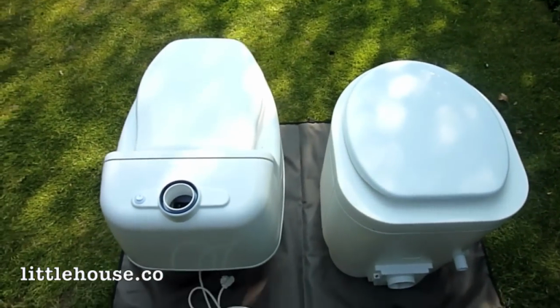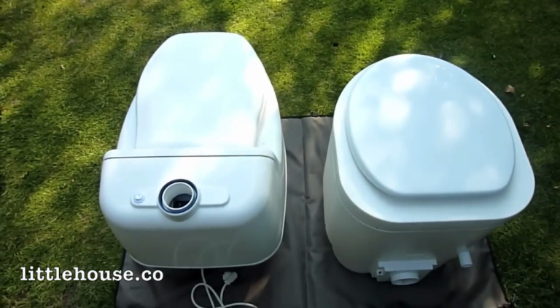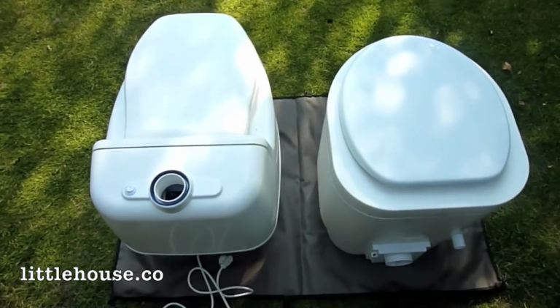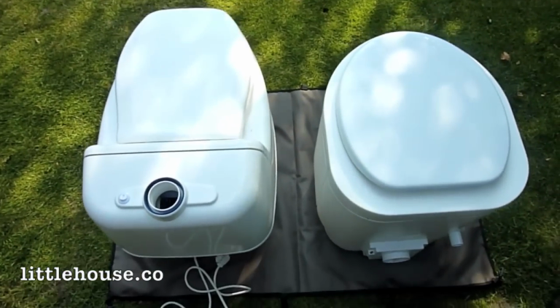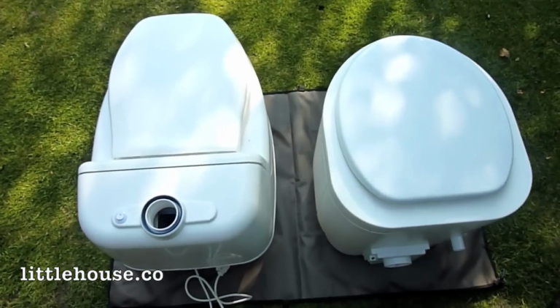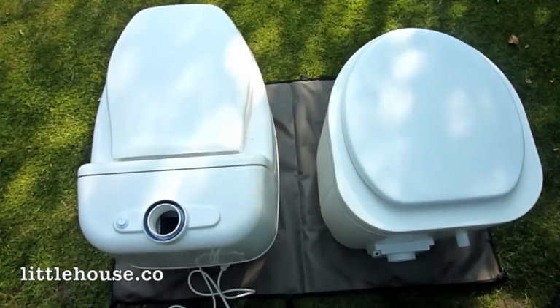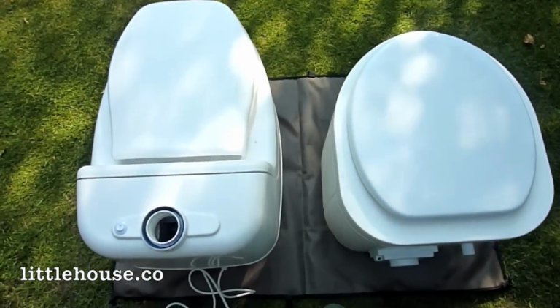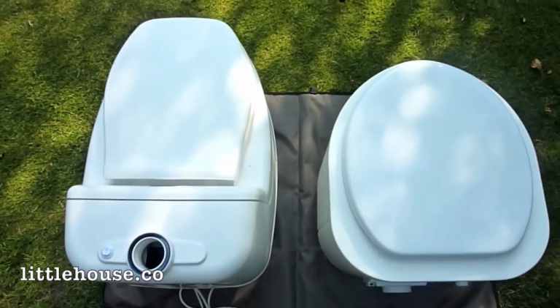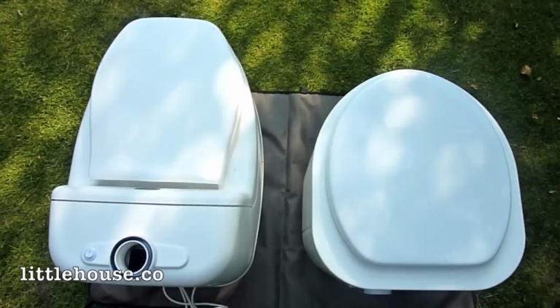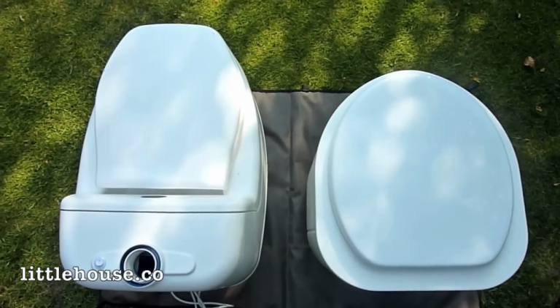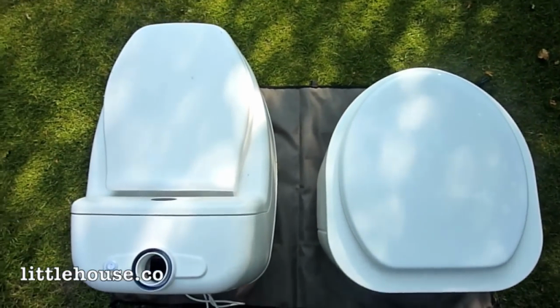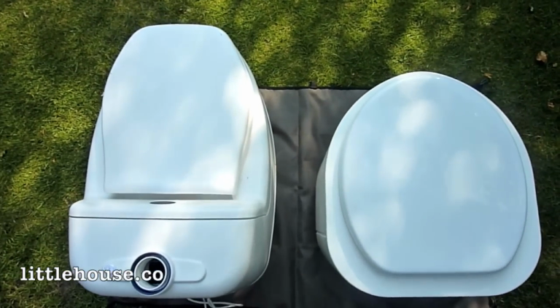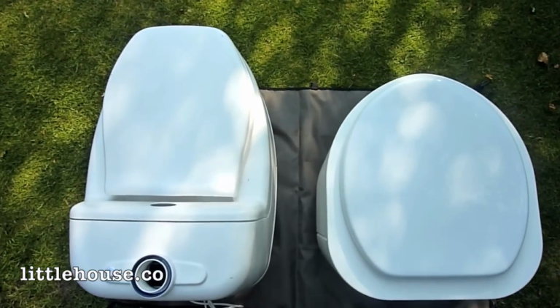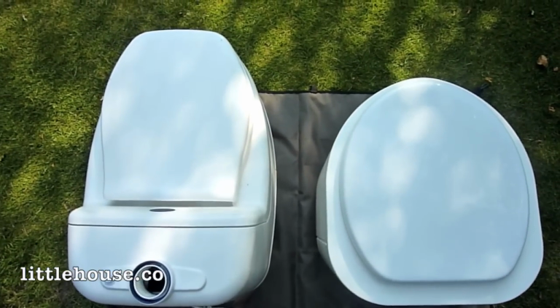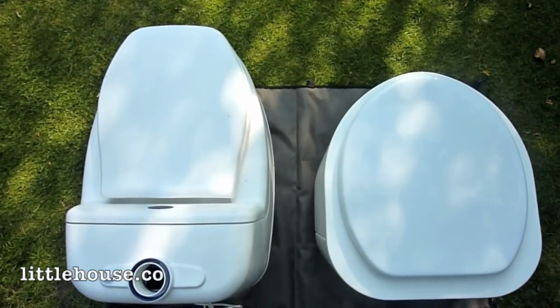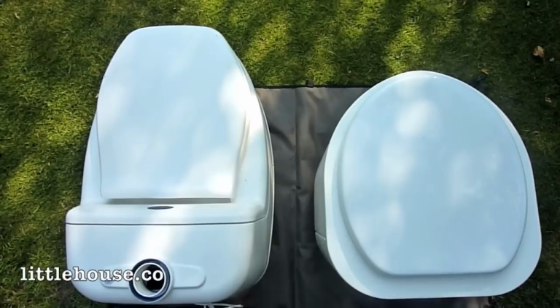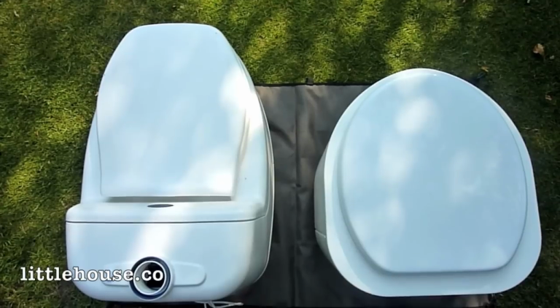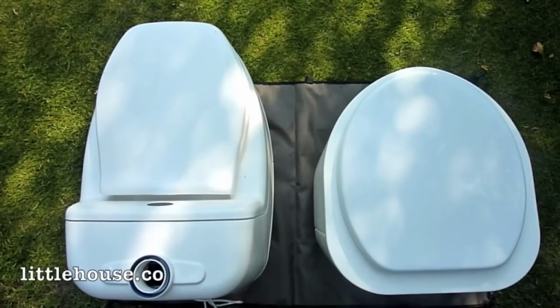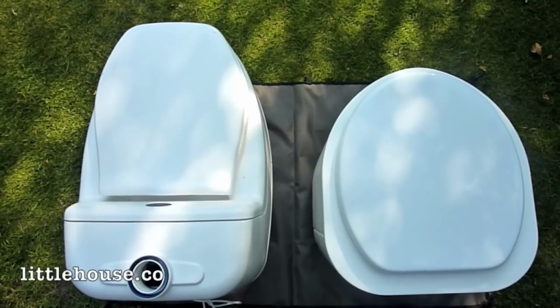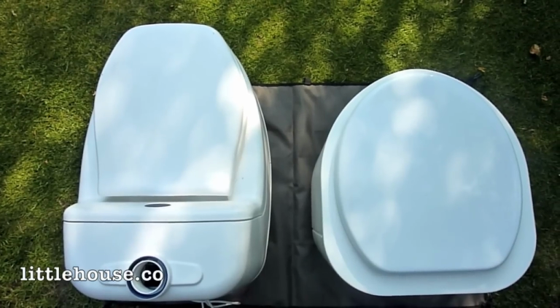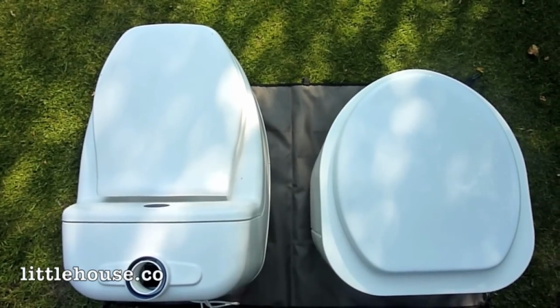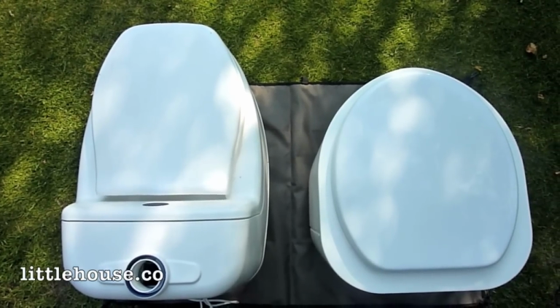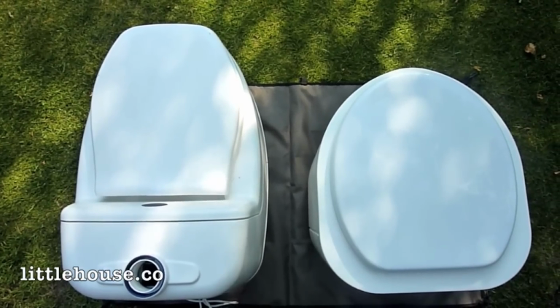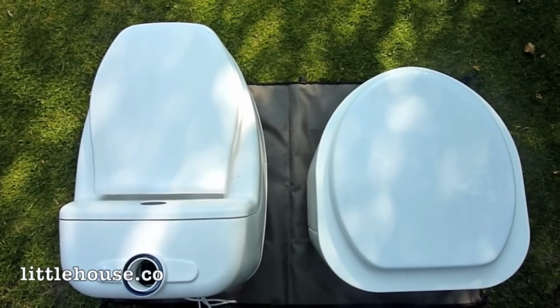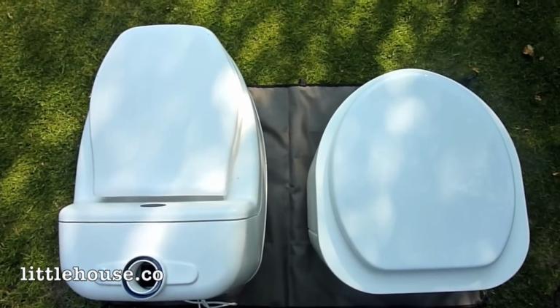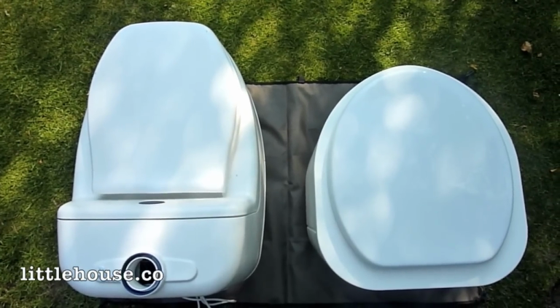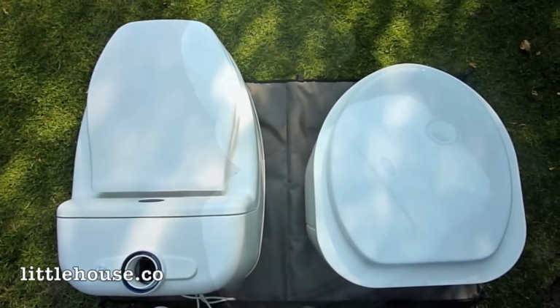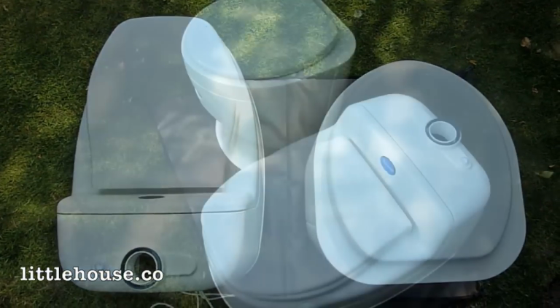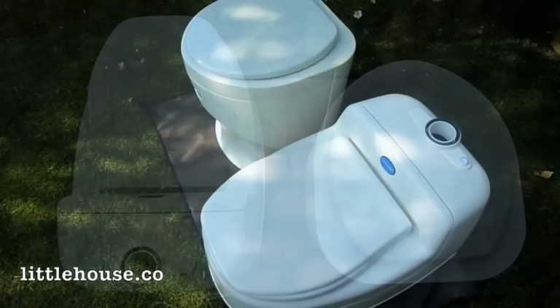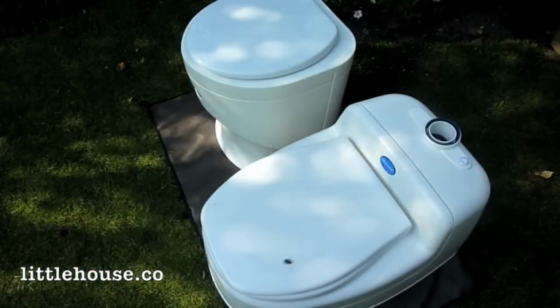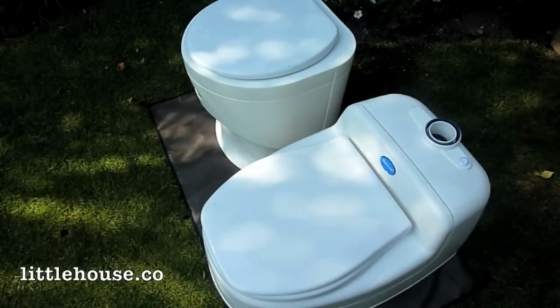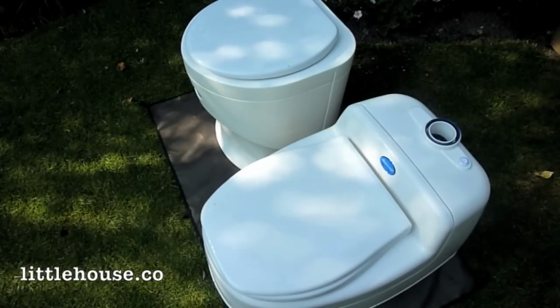Looking down at the toilet from the top, you can again see the difference in the depth of the toilet. The Weekend in this case is on the right and the Villa 9000 on the left.